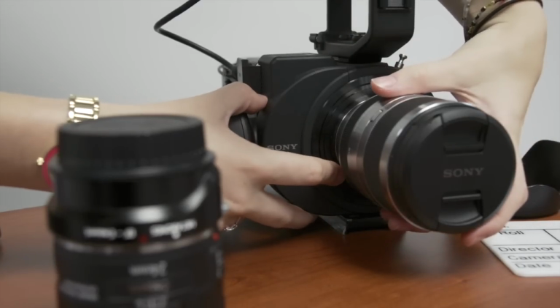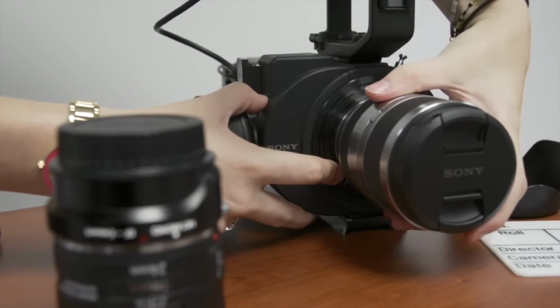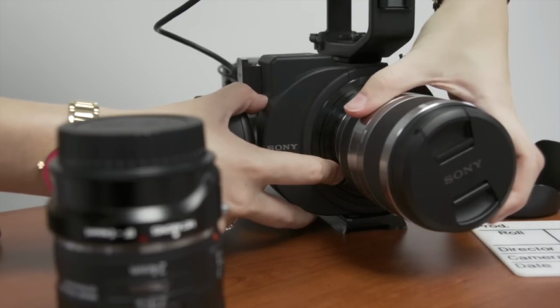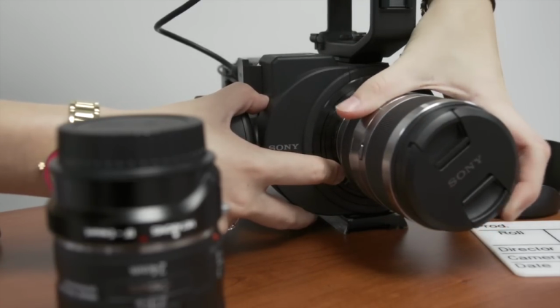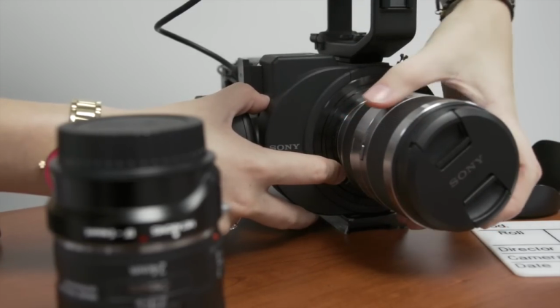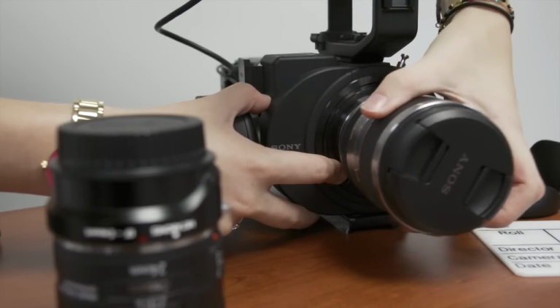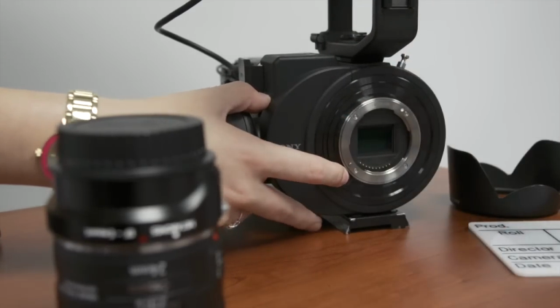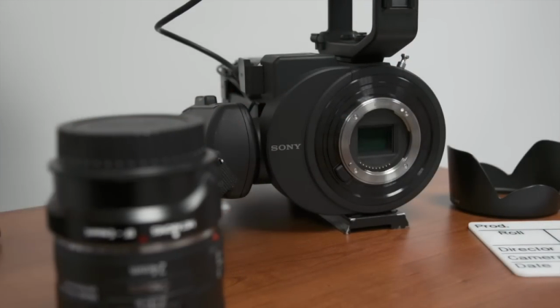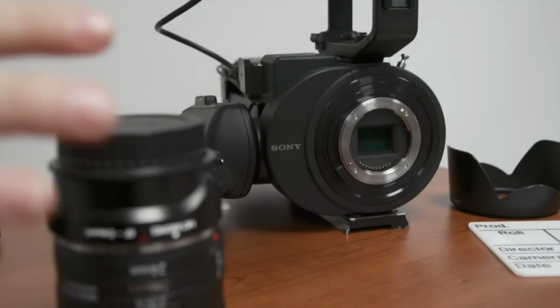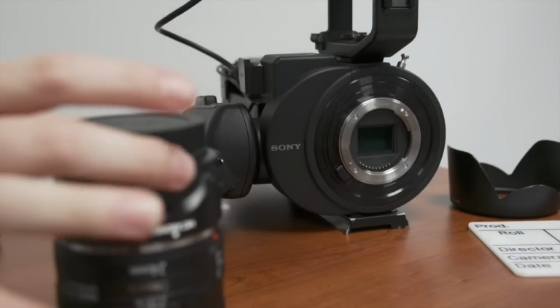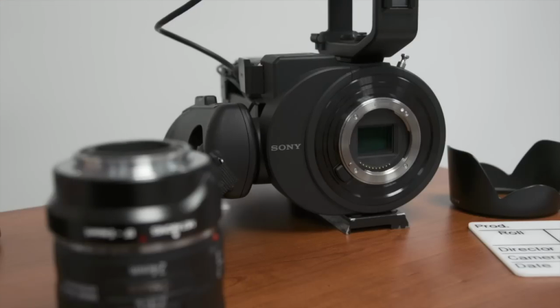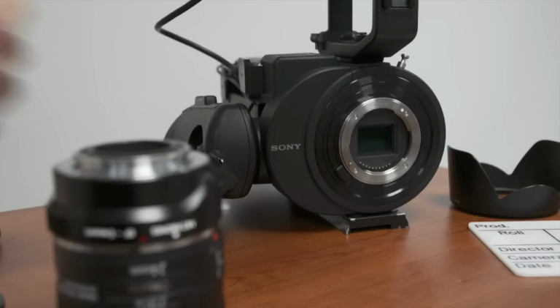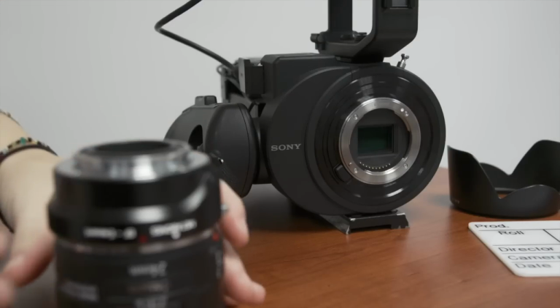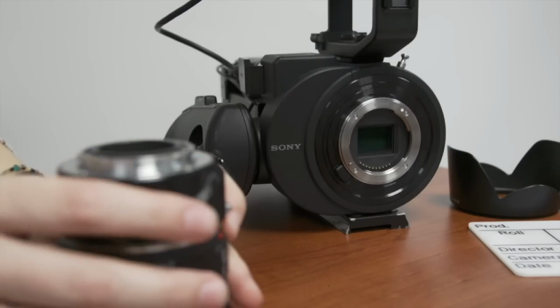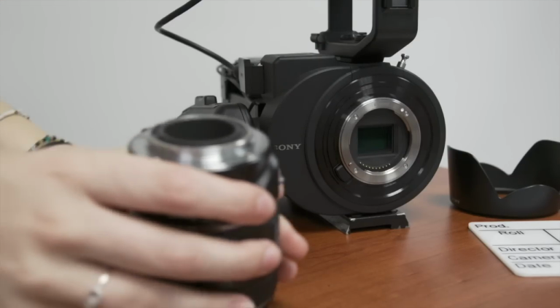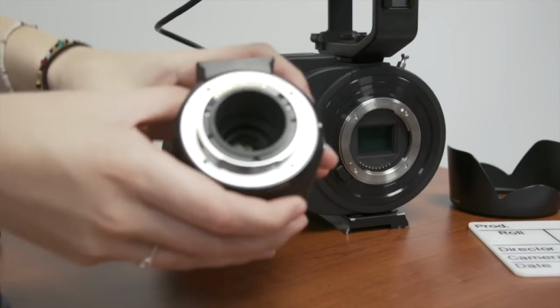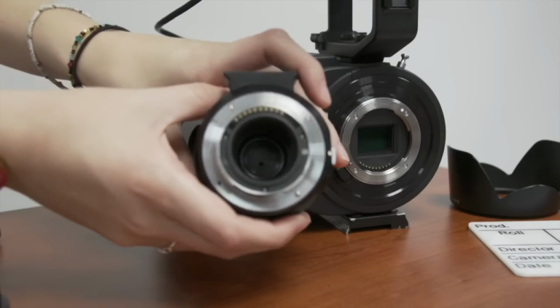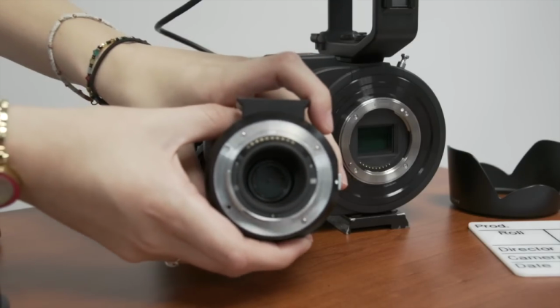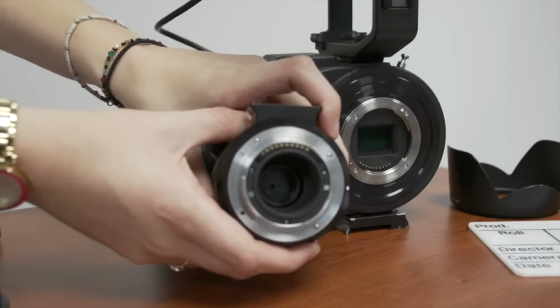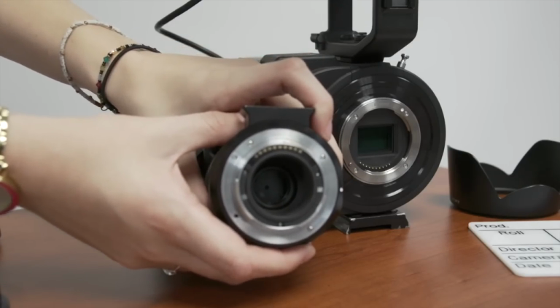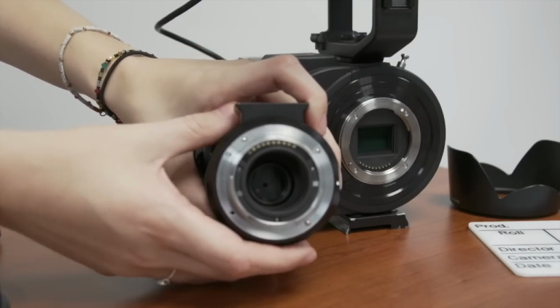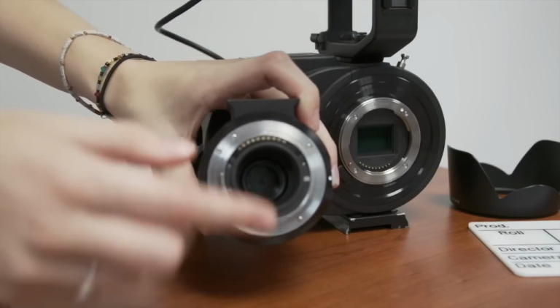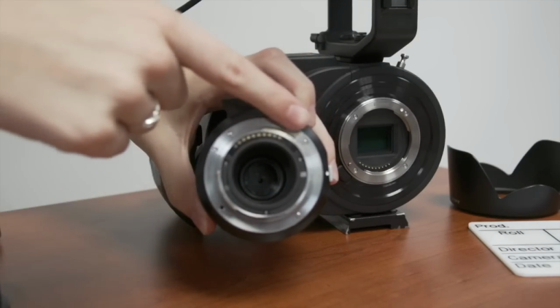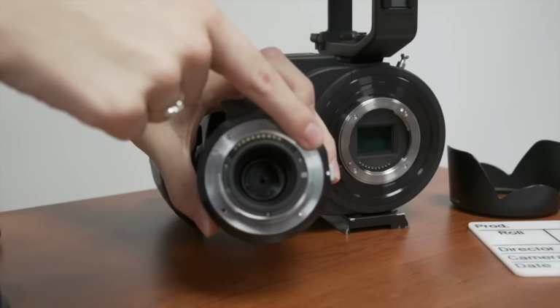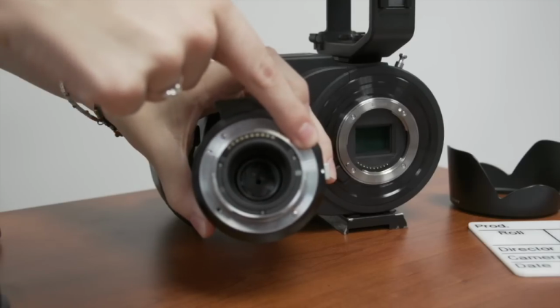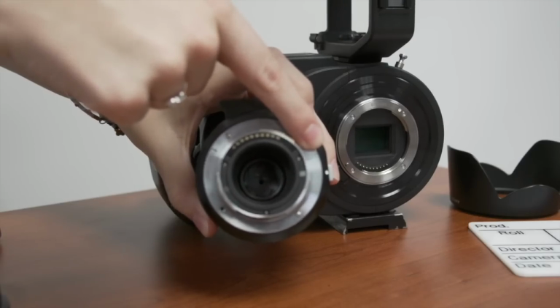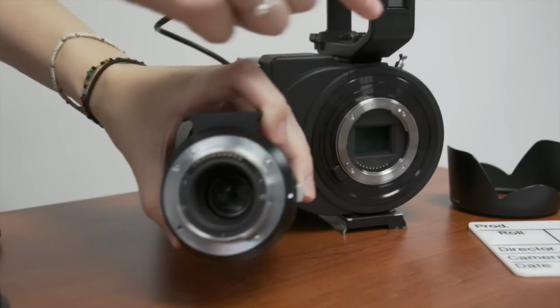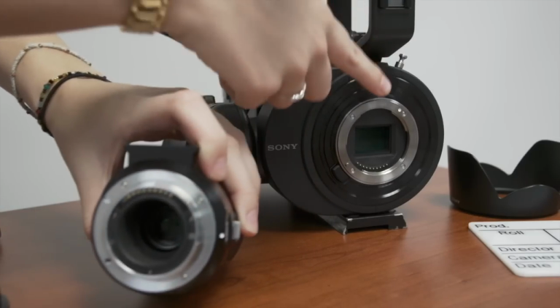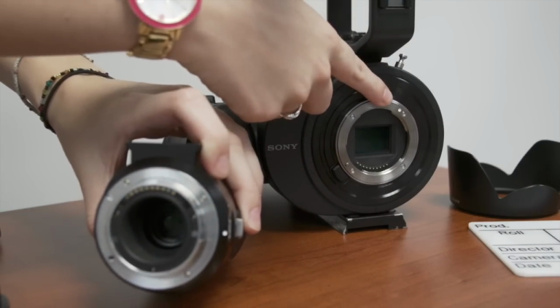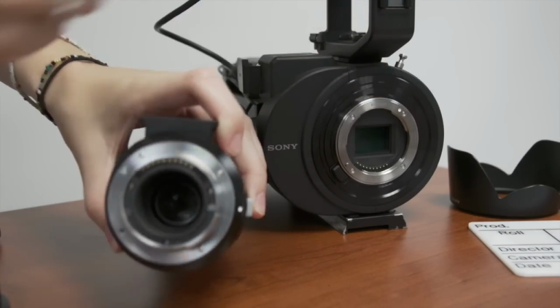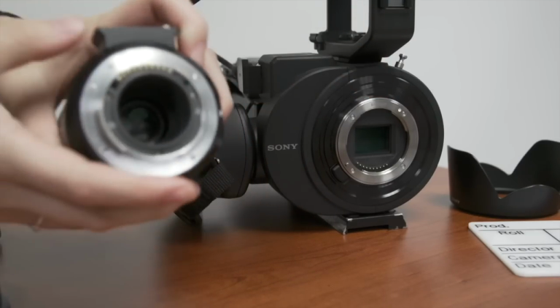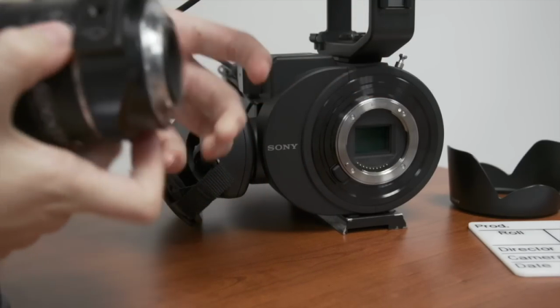Before doing so, have the next lens ready to be put on so as not to expose the image sensor for too long. When putting on the next lens, line the dots on the lens and the camera body together and twist until you hear a click.